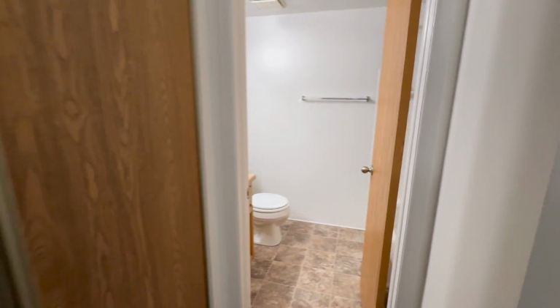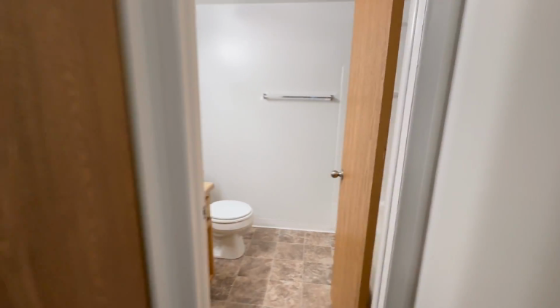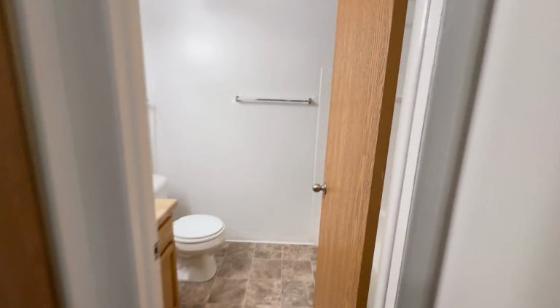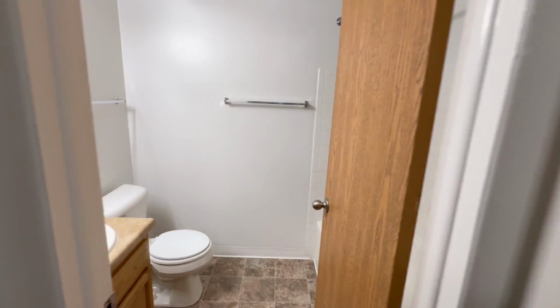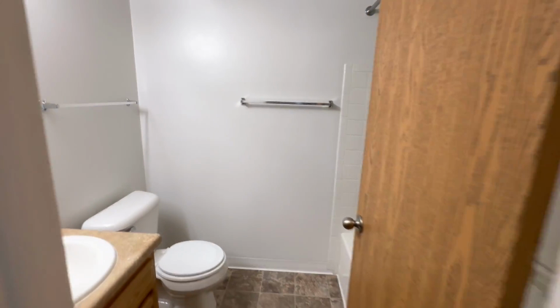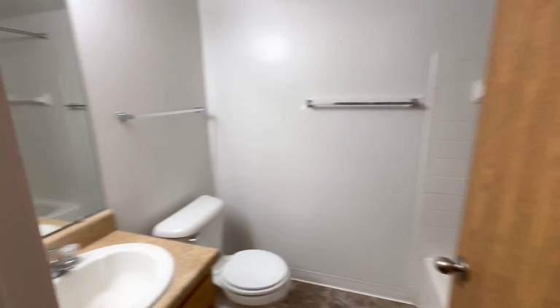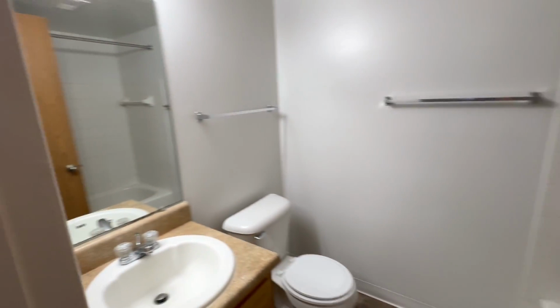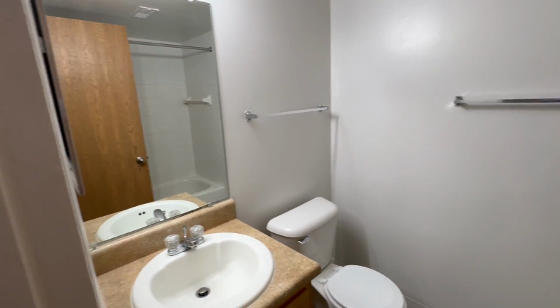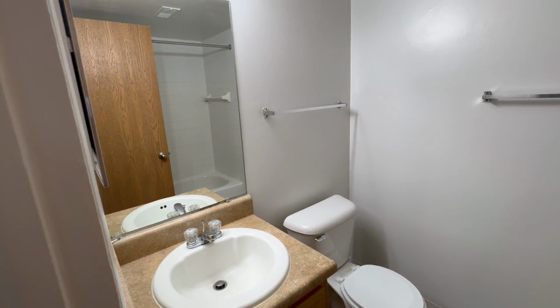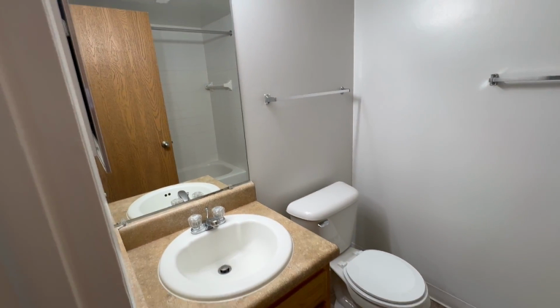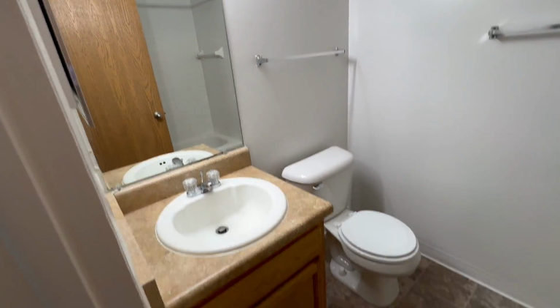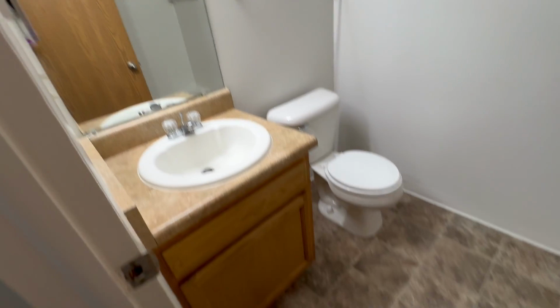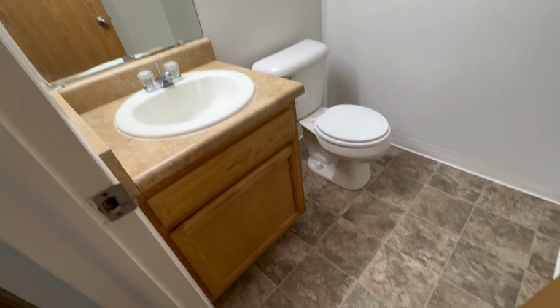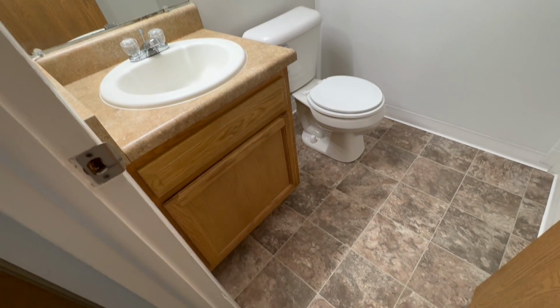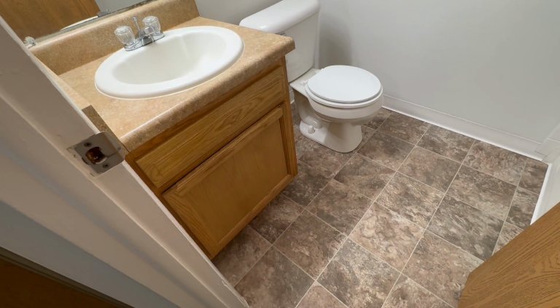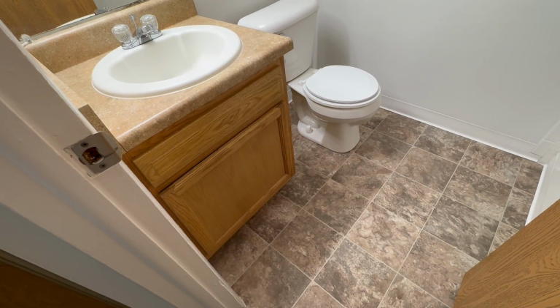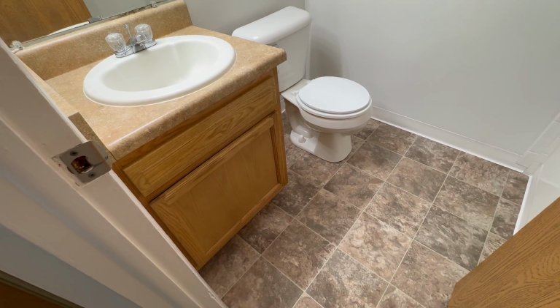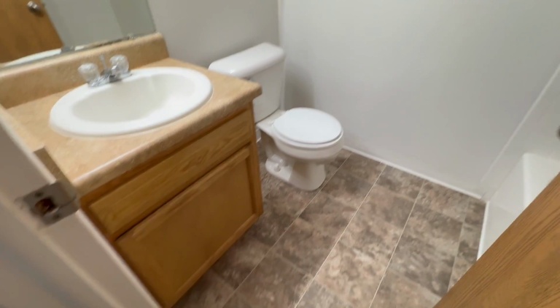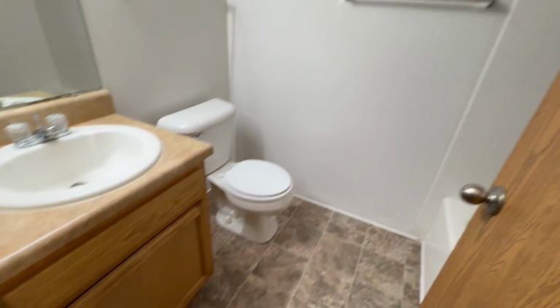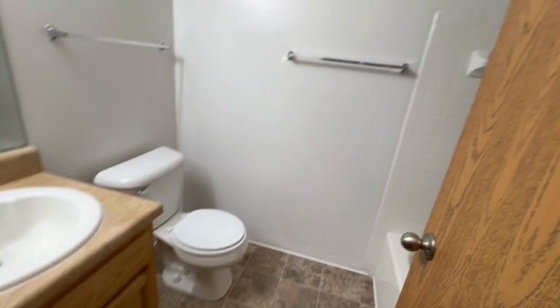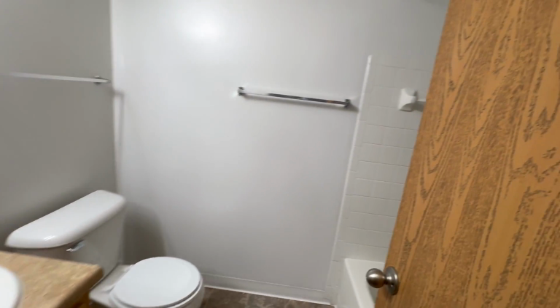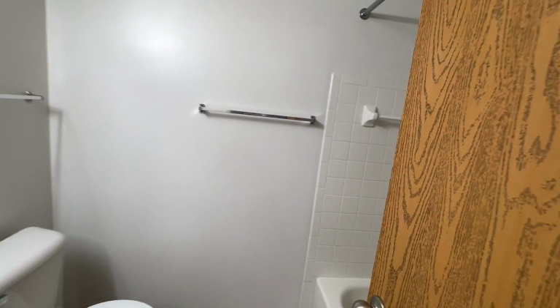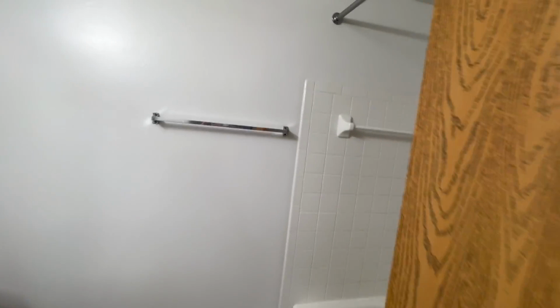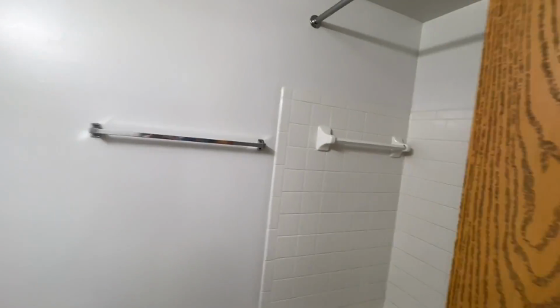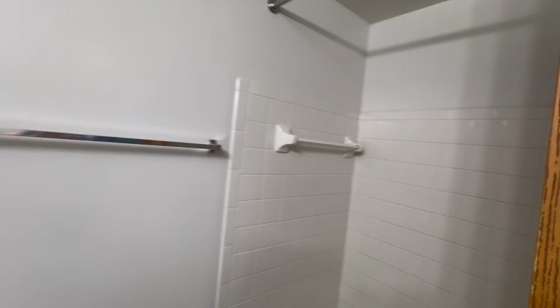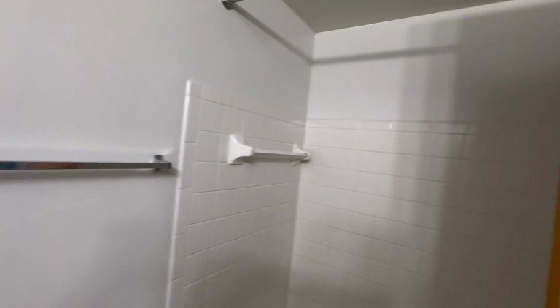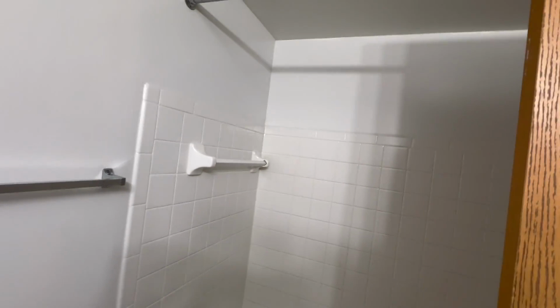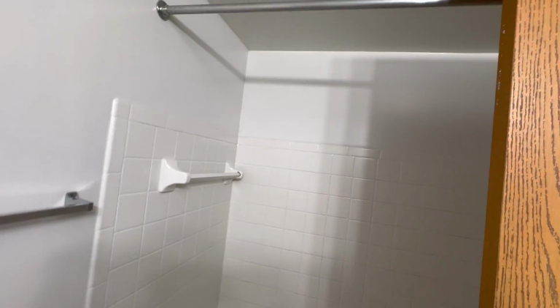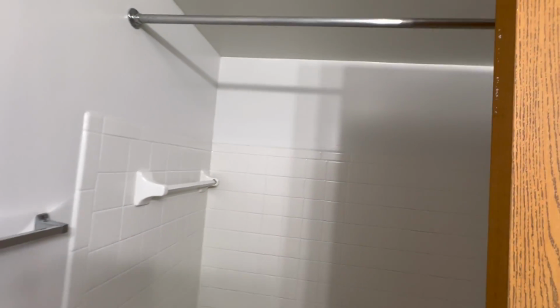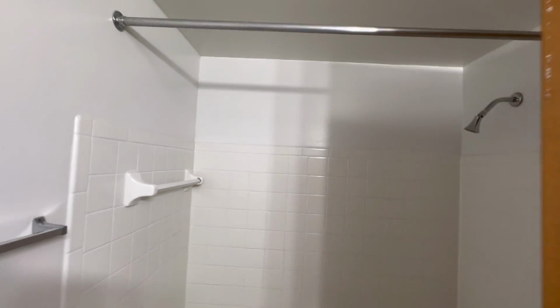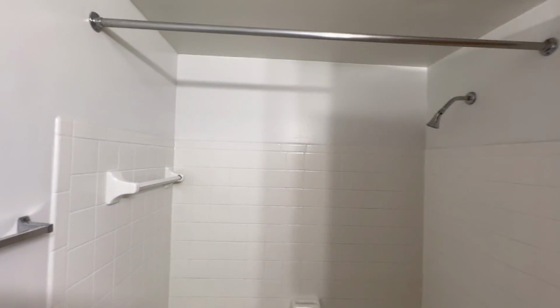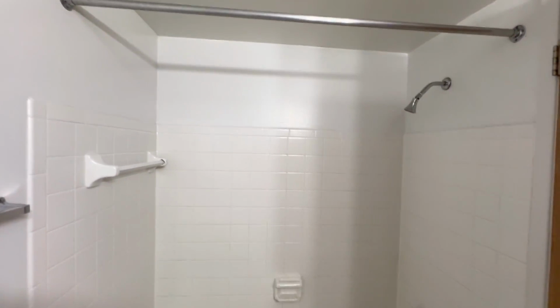In the bathroom, we have our medicine cabinet, plus a cabinet below the sink for any of your toiletries. I also want to point out the large tub and shower combo.